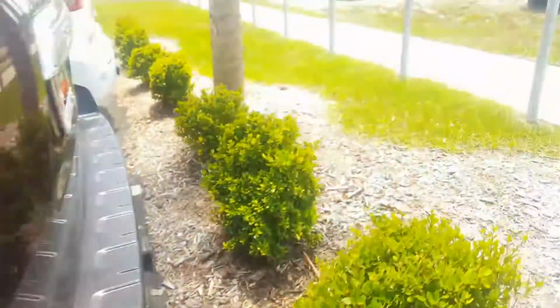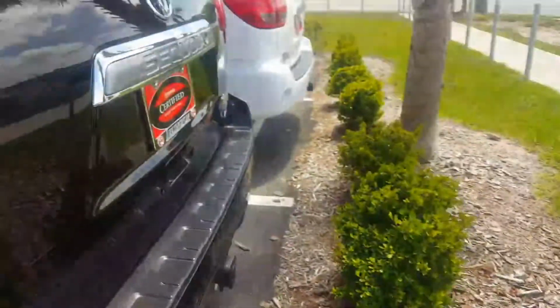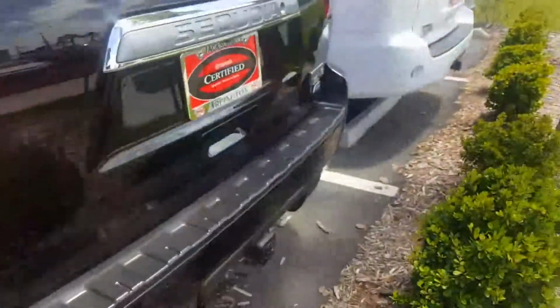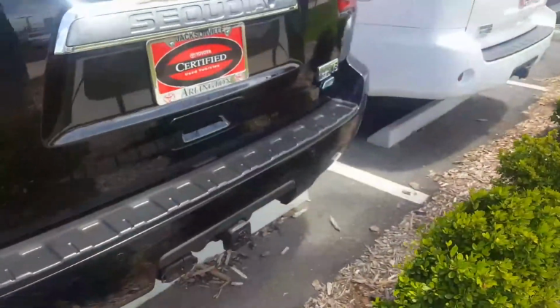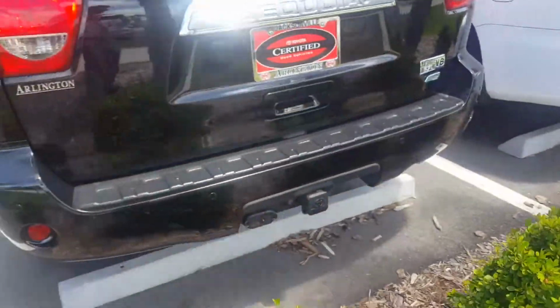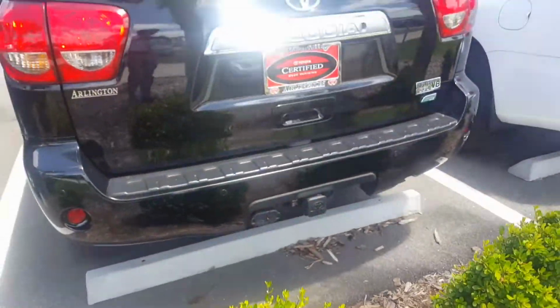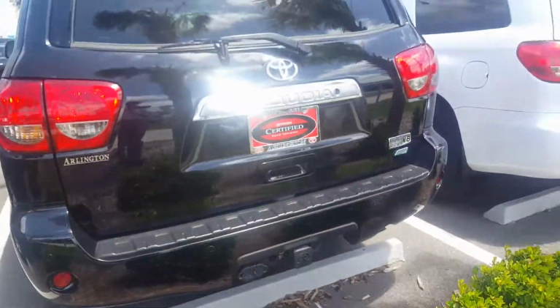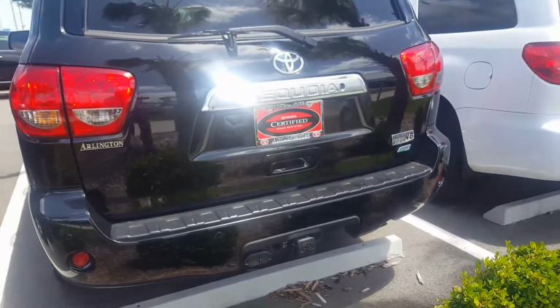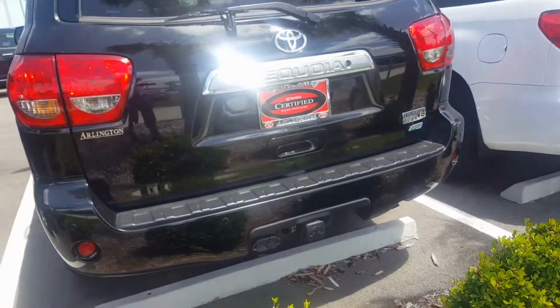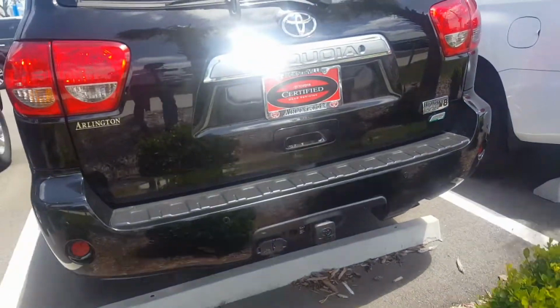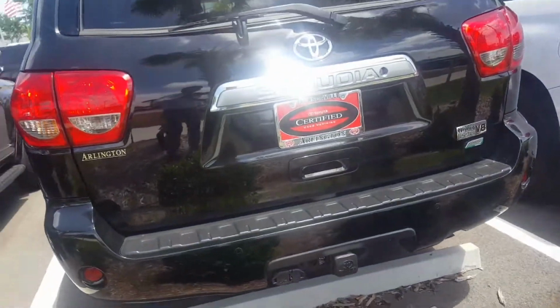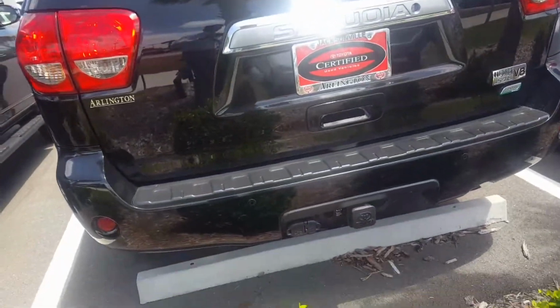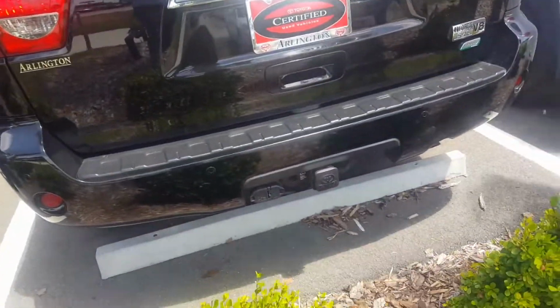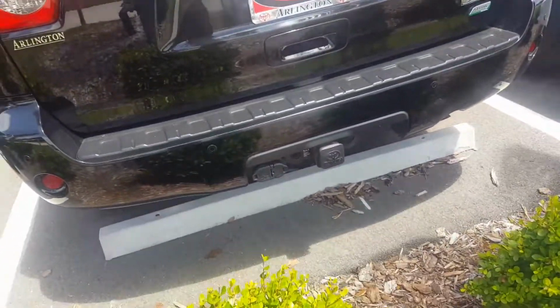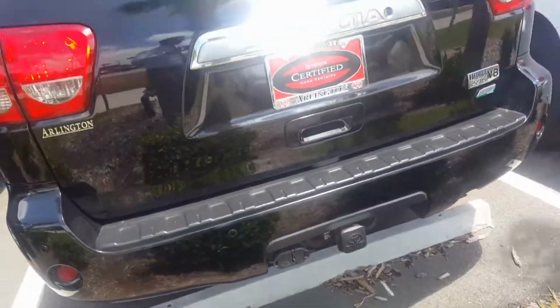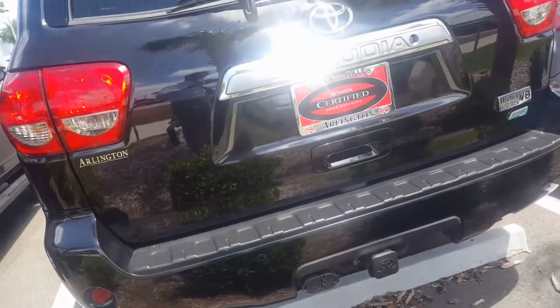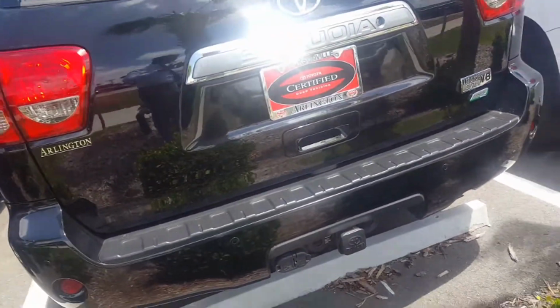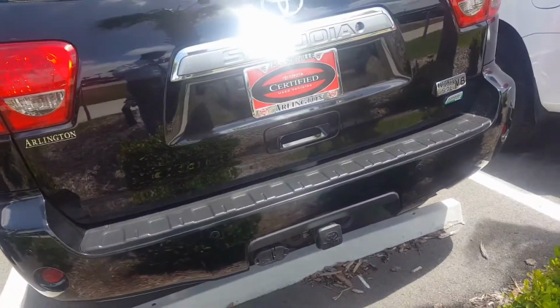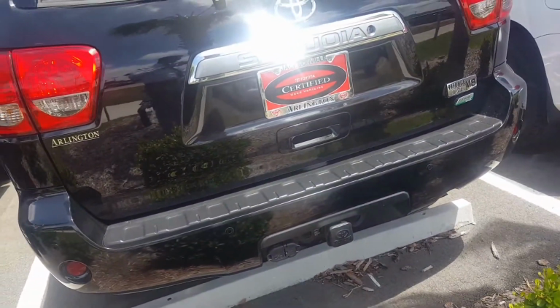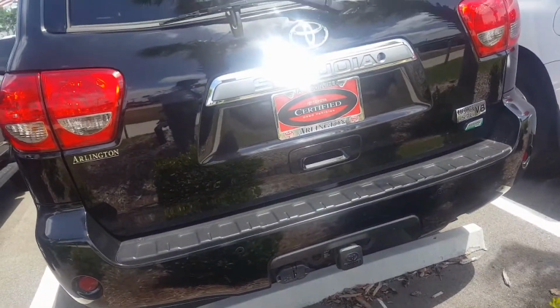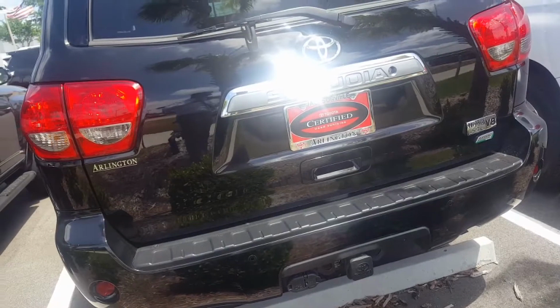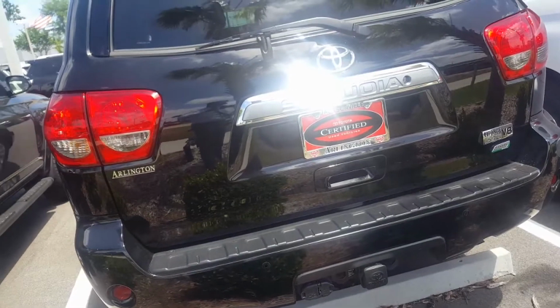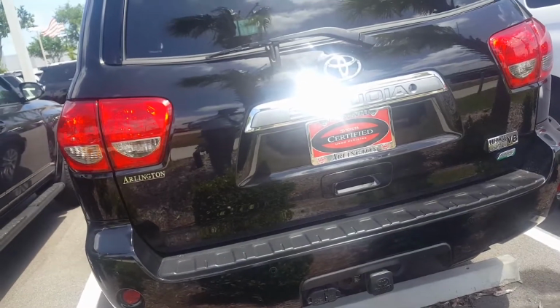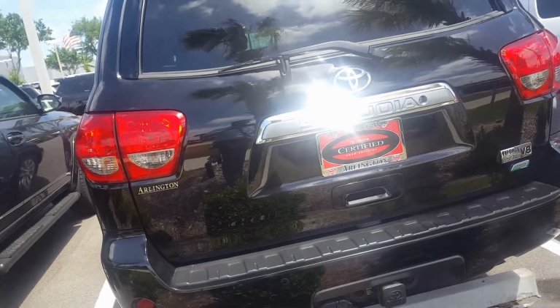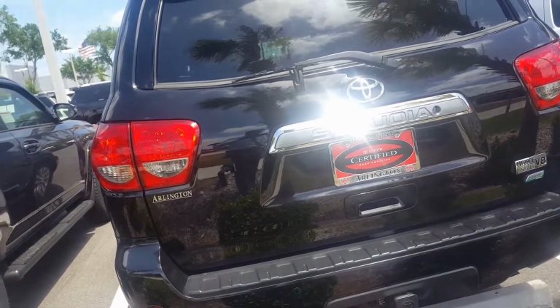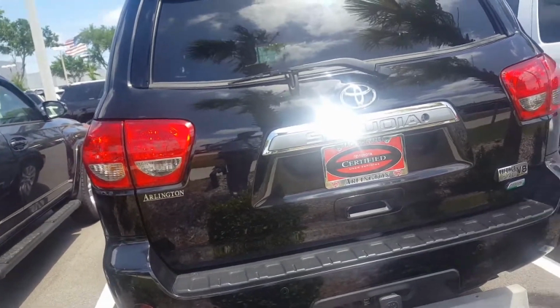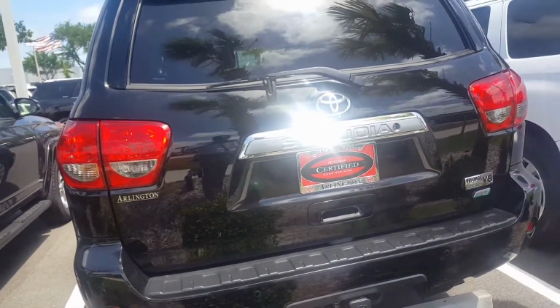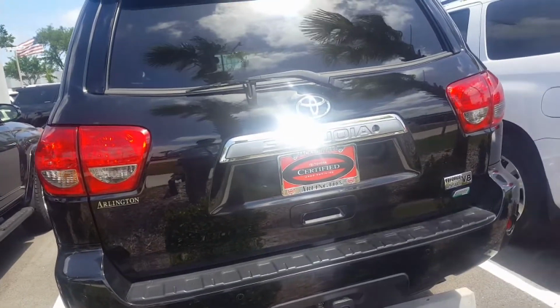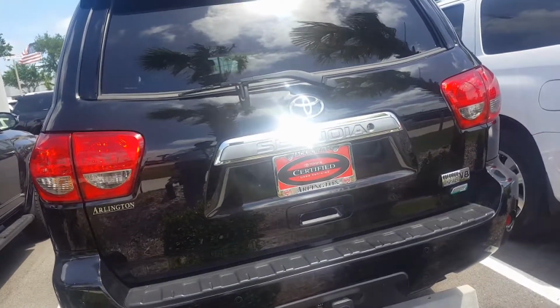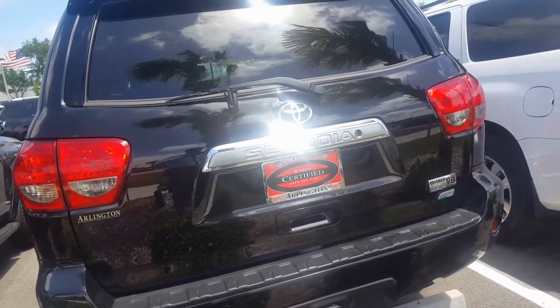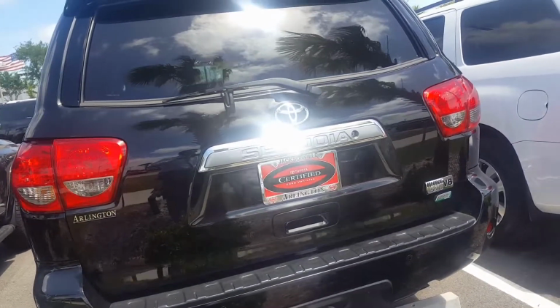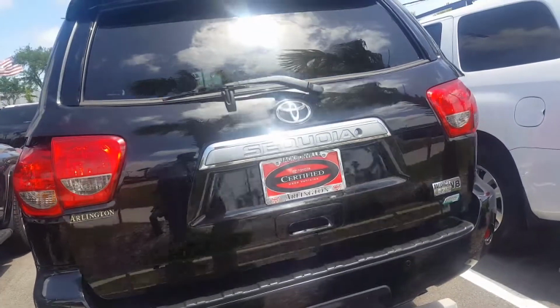It's got your cameras, power liftgate. Let me just hit this button real quick just to show you. It's similar to yours — it's just six years newer.